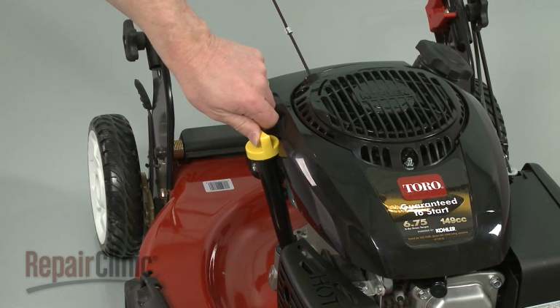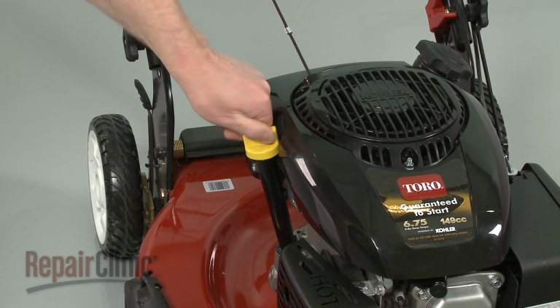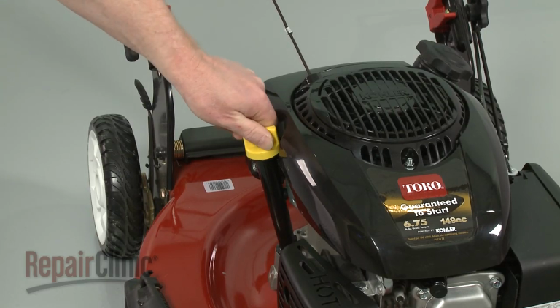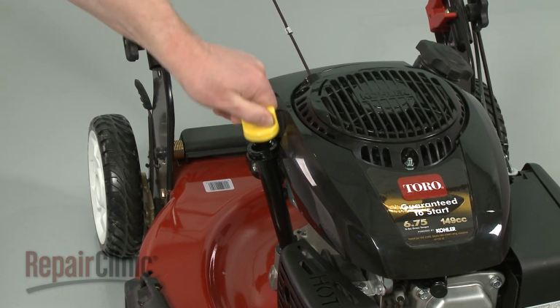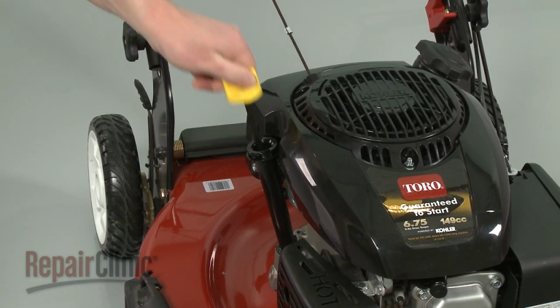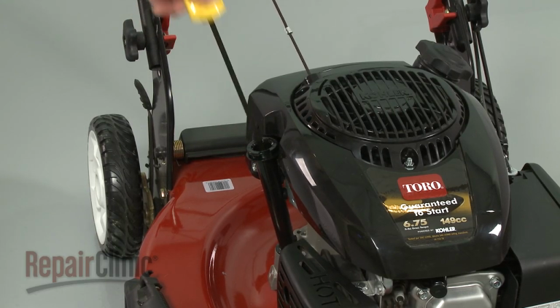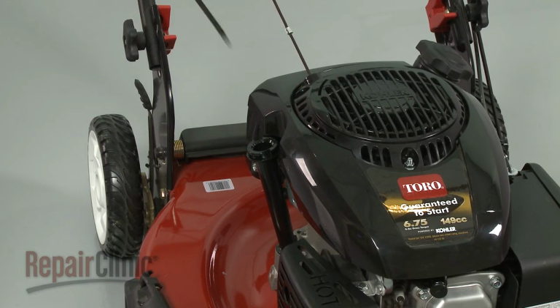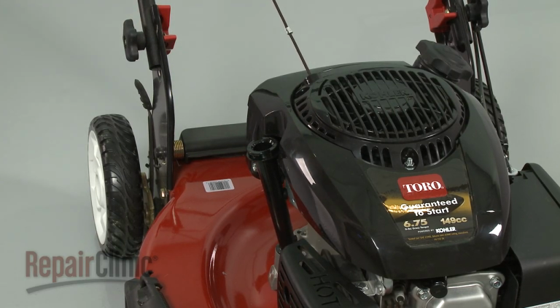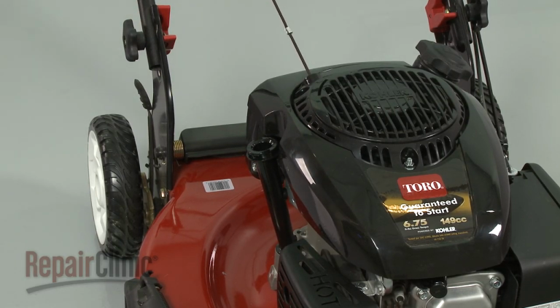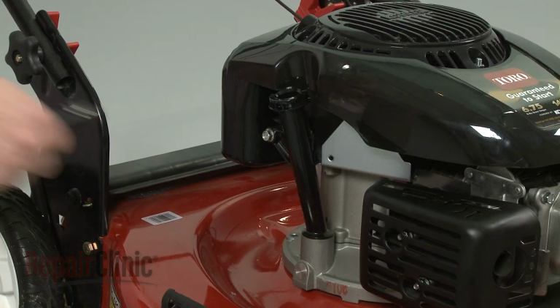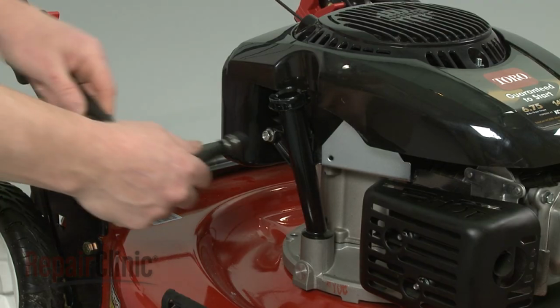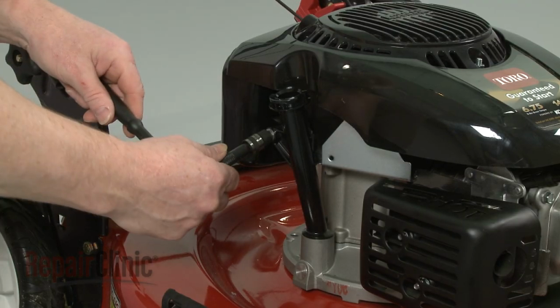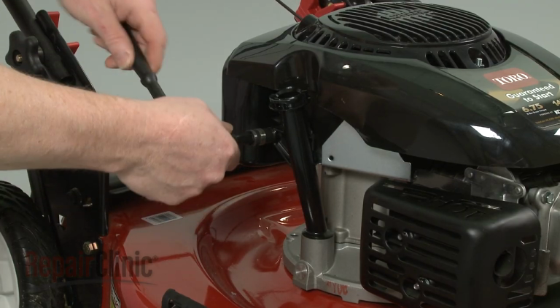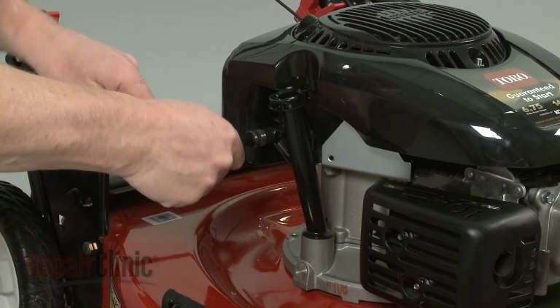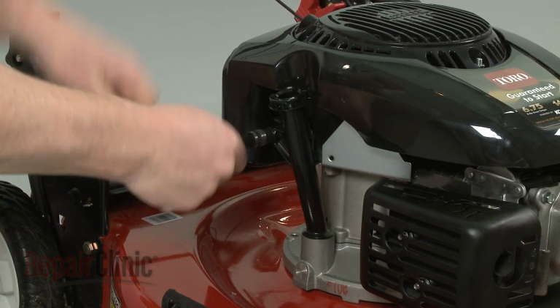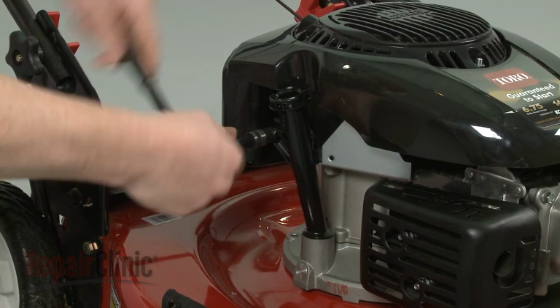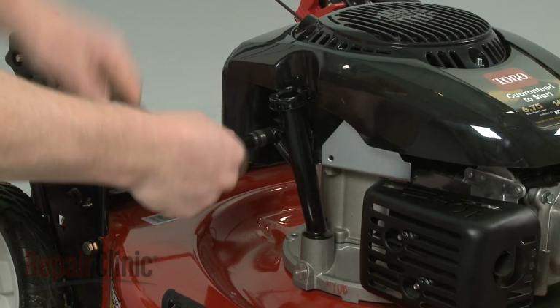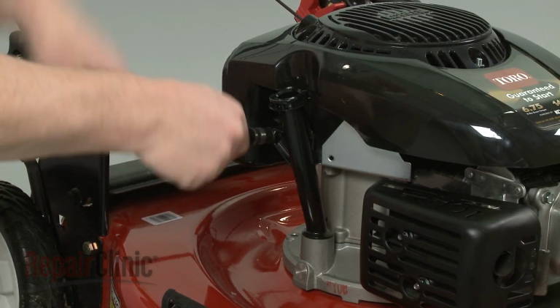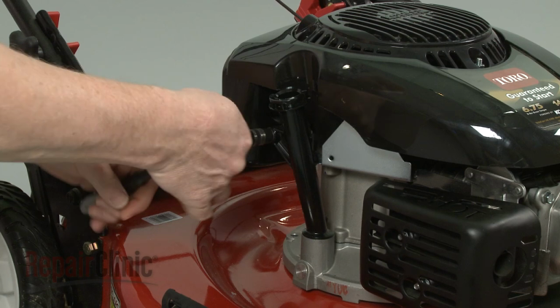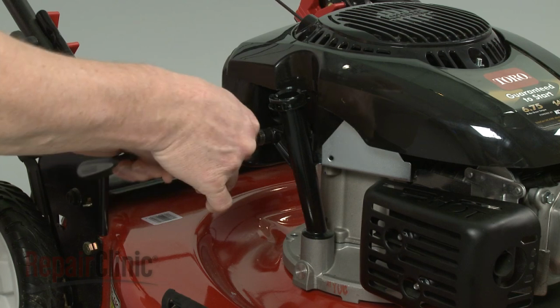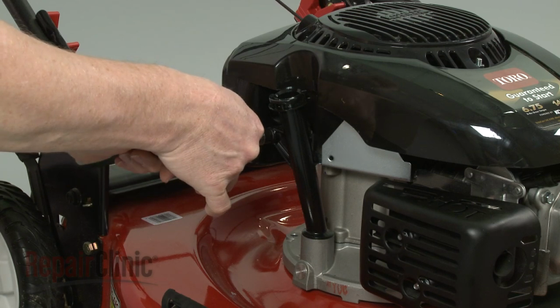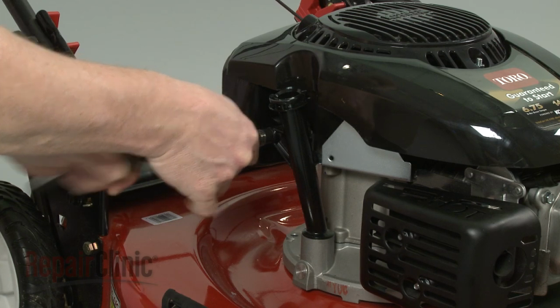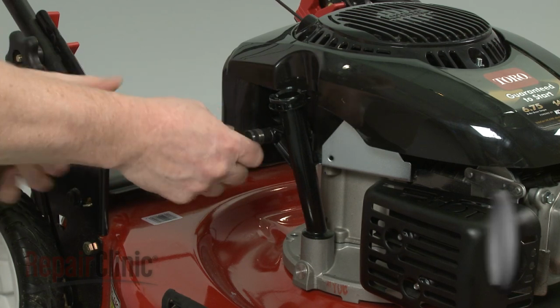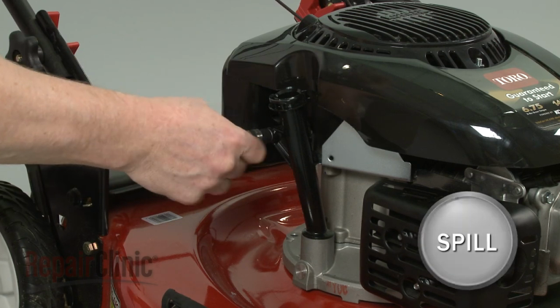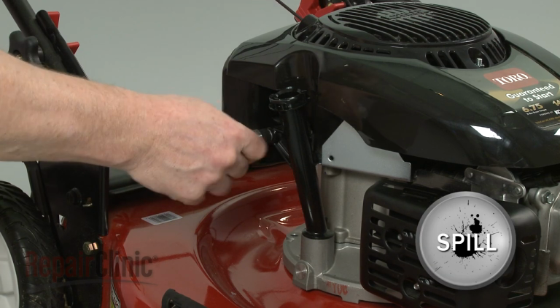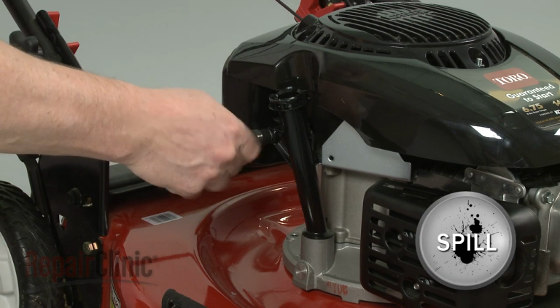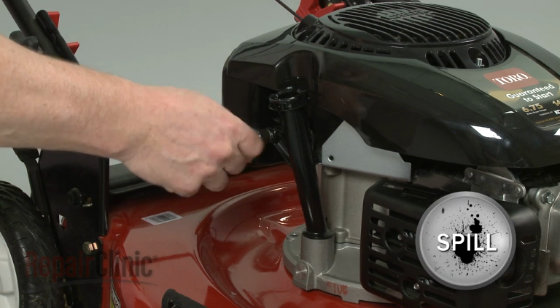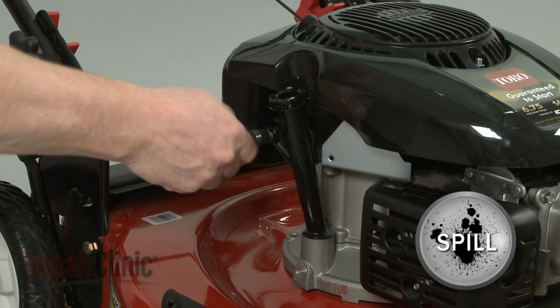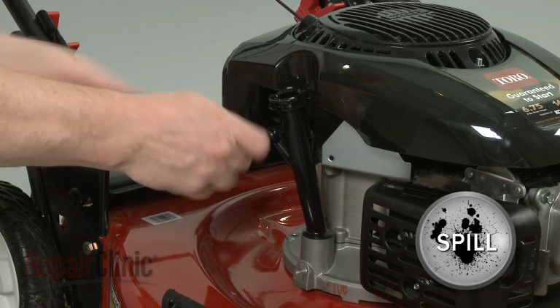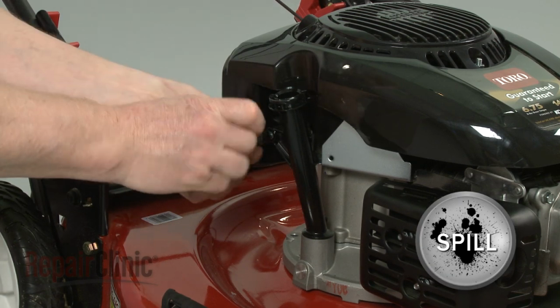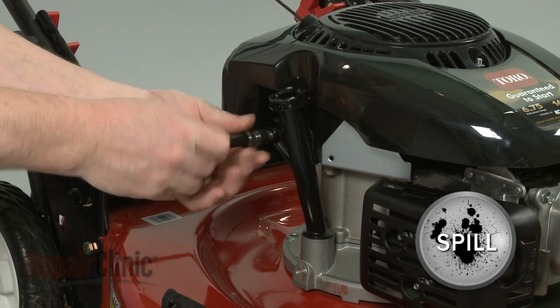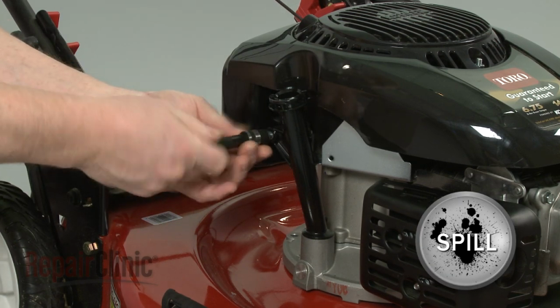Remove the dipstick from the tube. Now unthread the mounting bolt to release the old tube from the crankcase. Be prepared for some oil to spill.